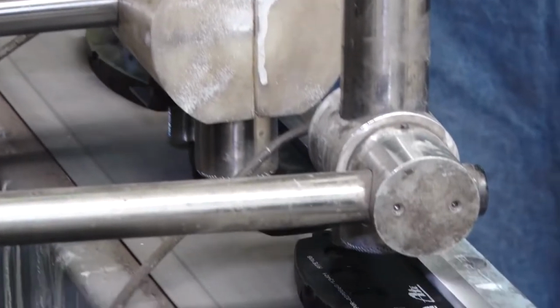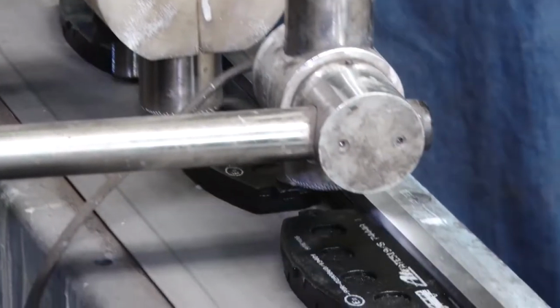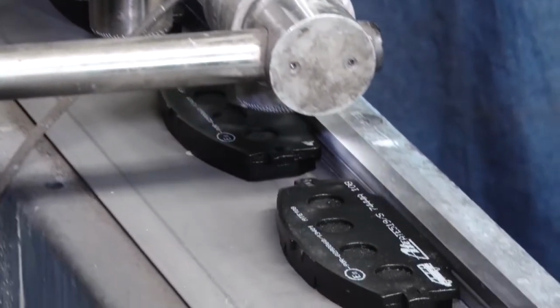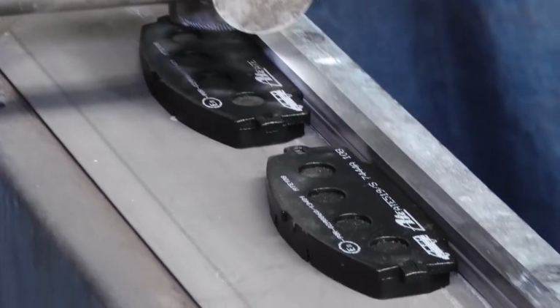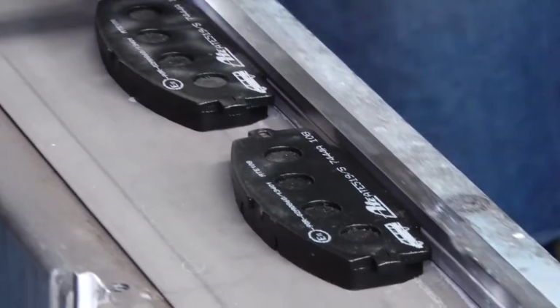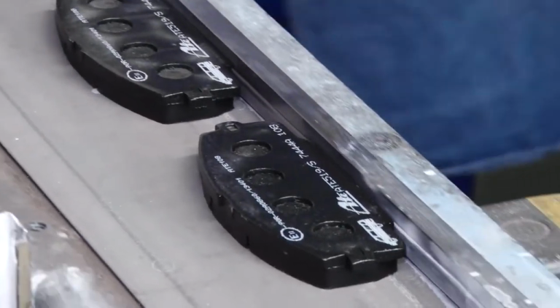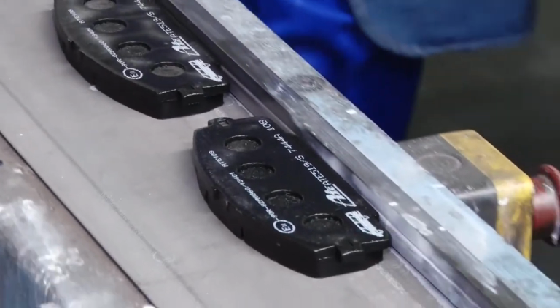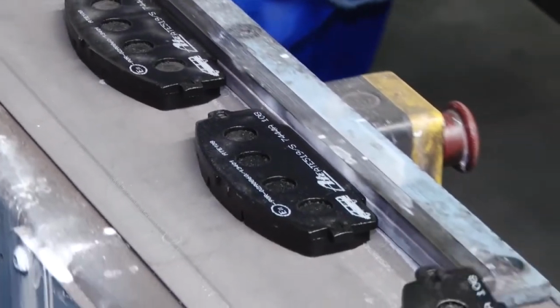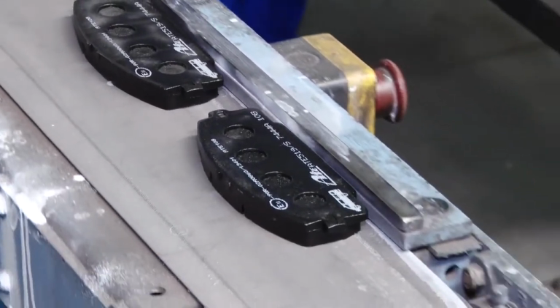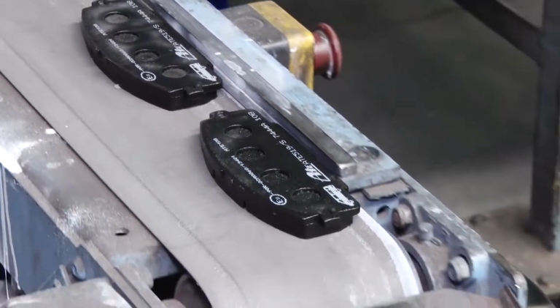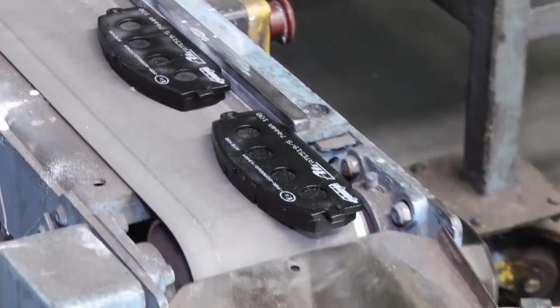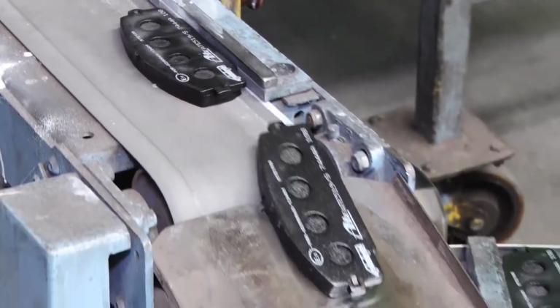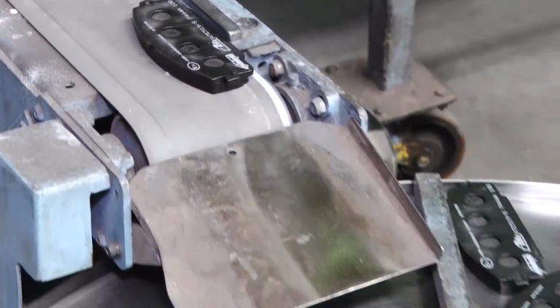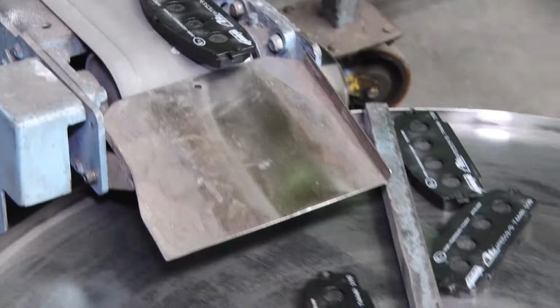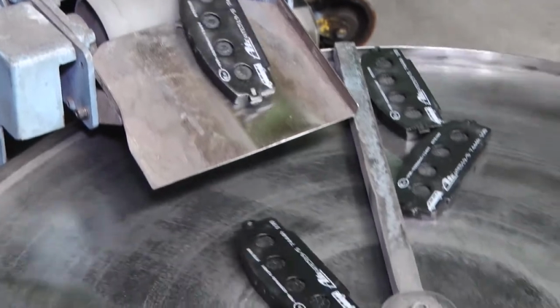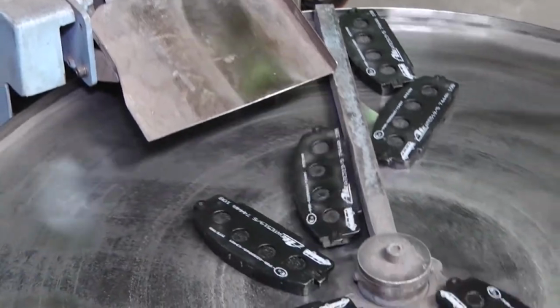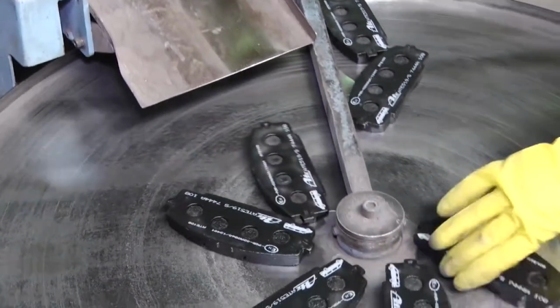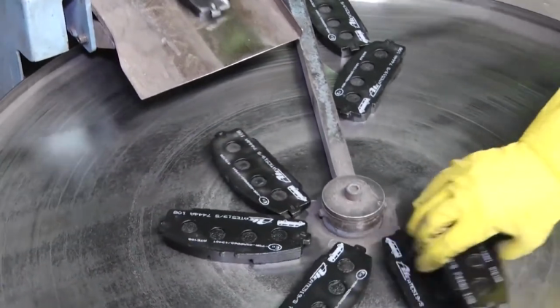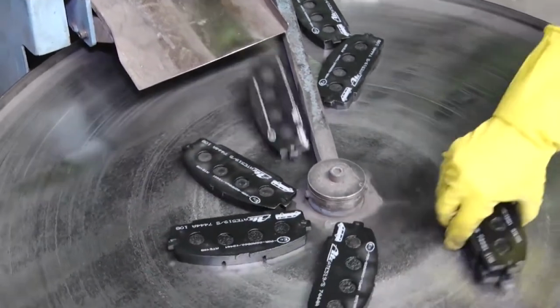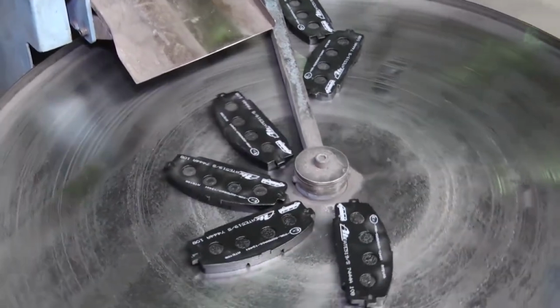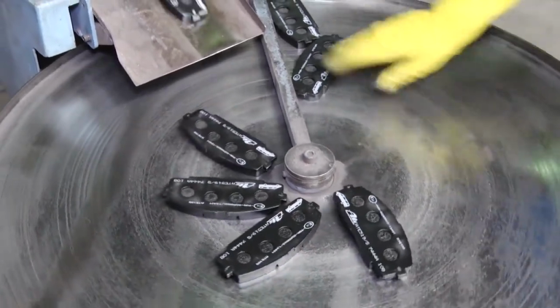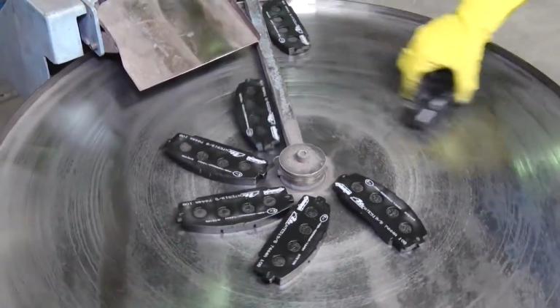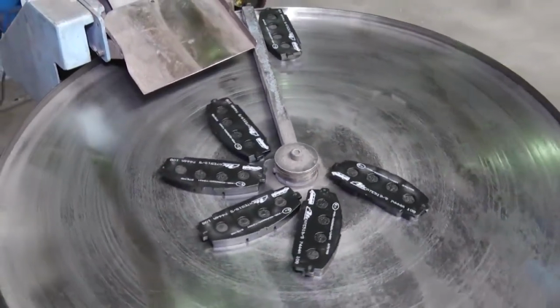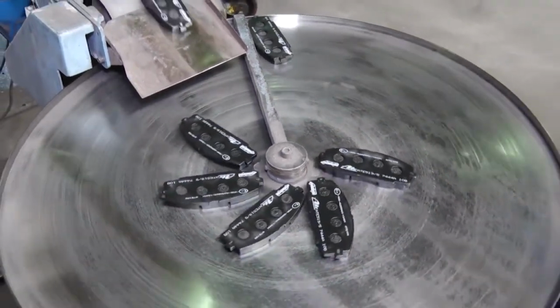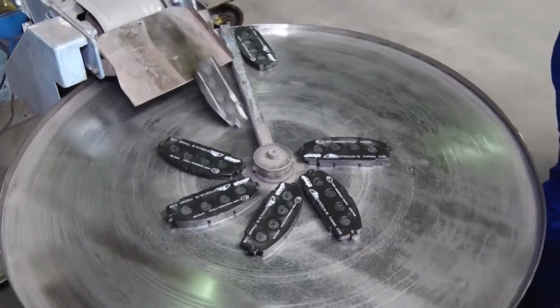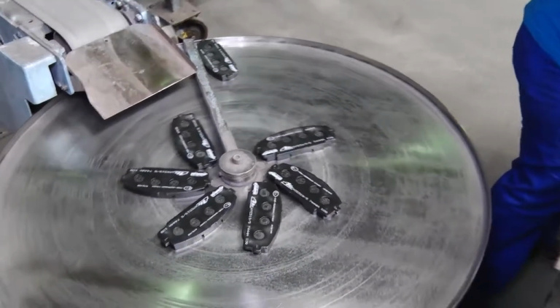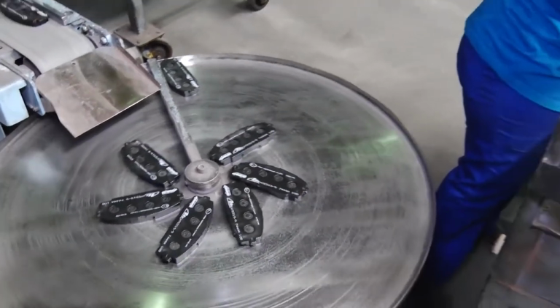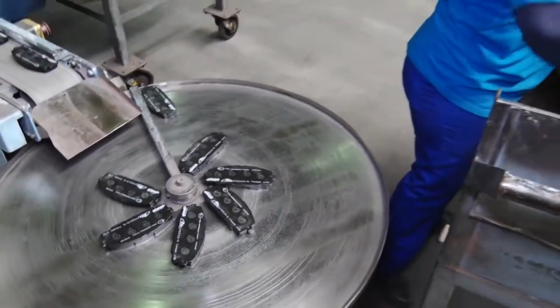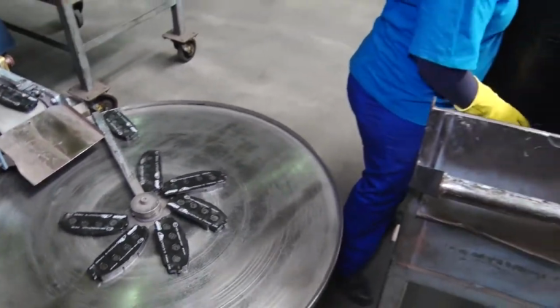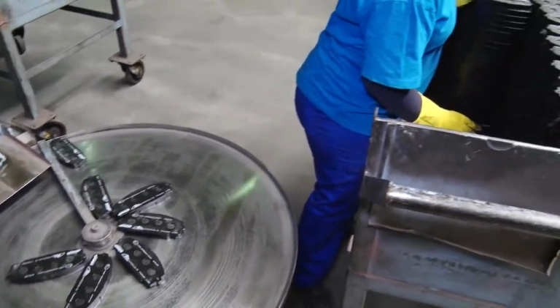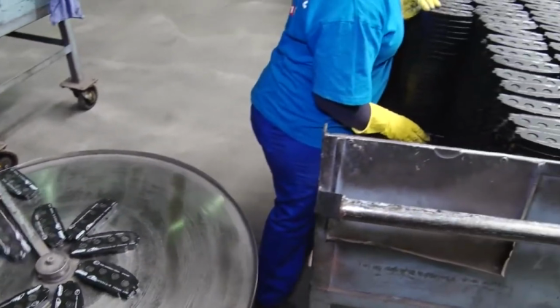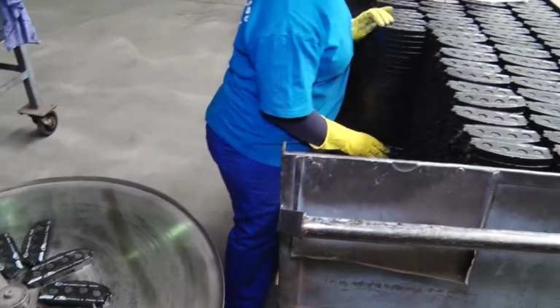These pads meet the legal requirements for South Africa as well as for the EU where applicable. The batch numbers on the brake pads offer full traceability to every step of the process, should any query arise during the lifespan of the product.